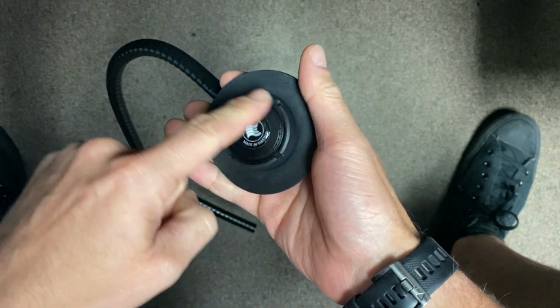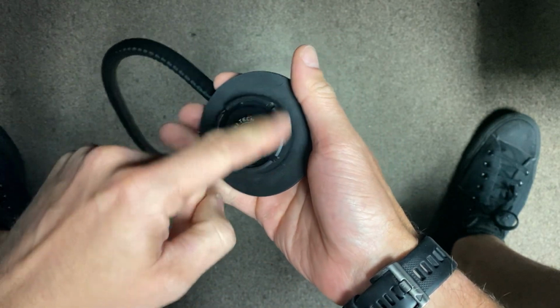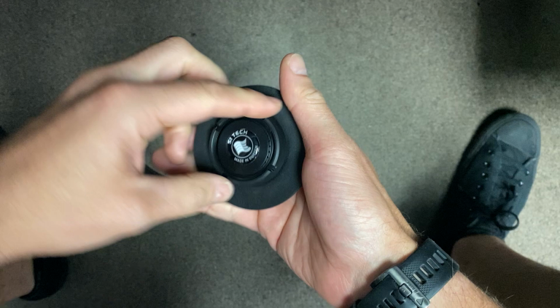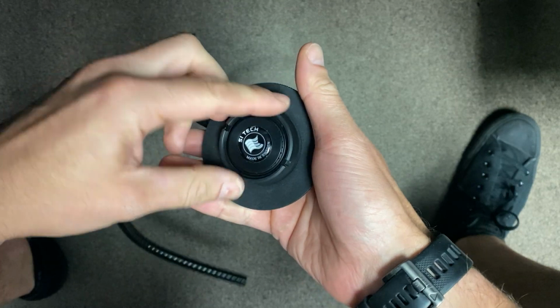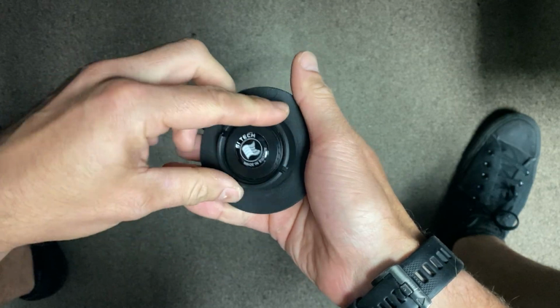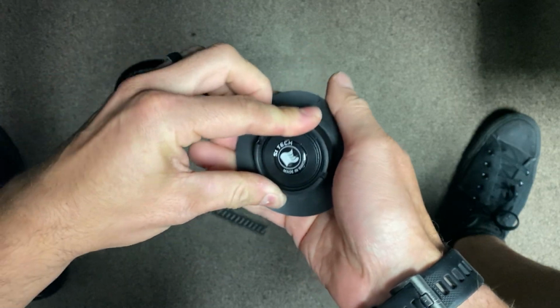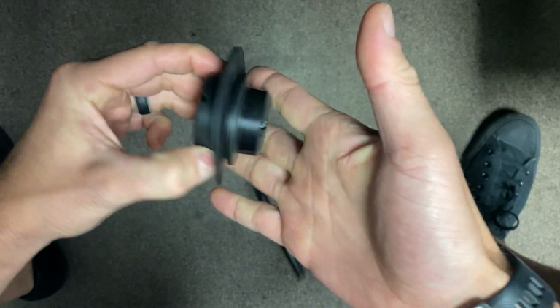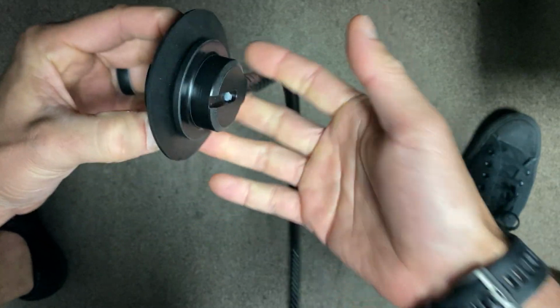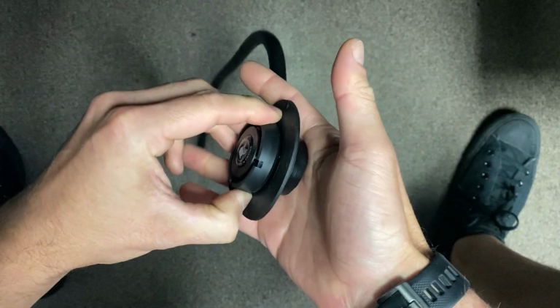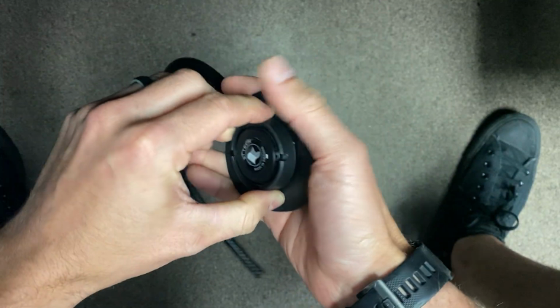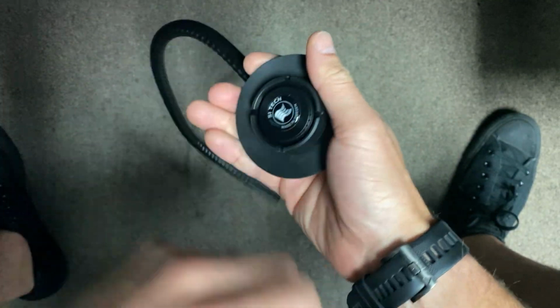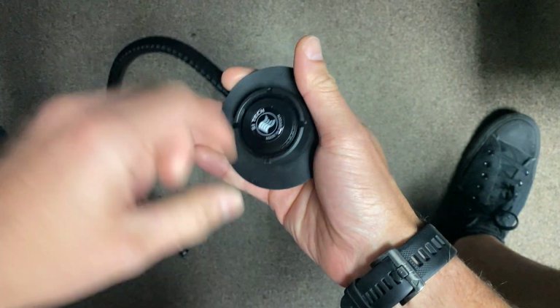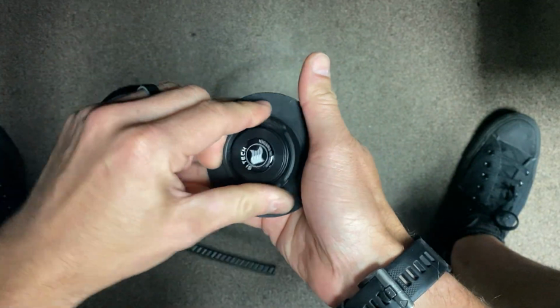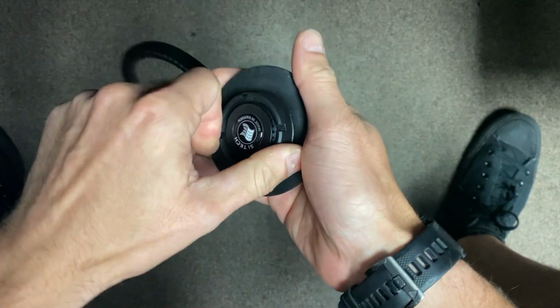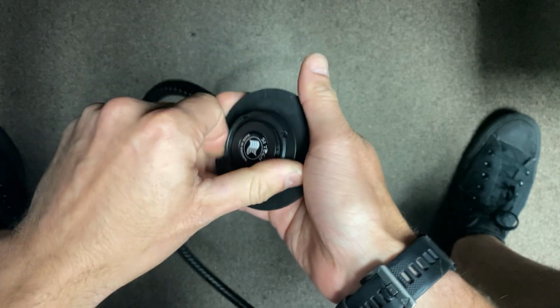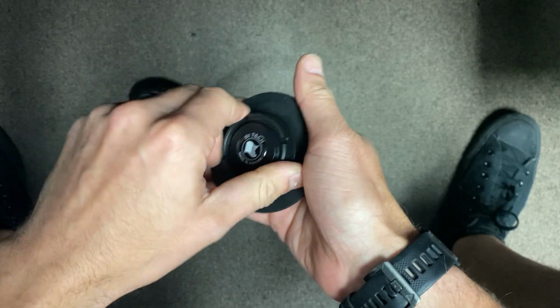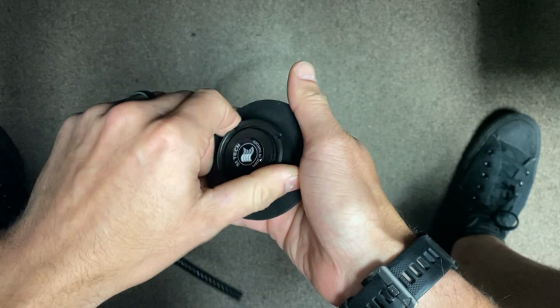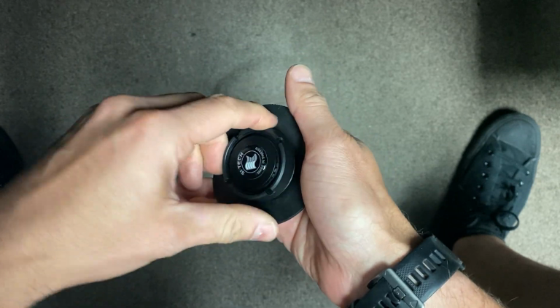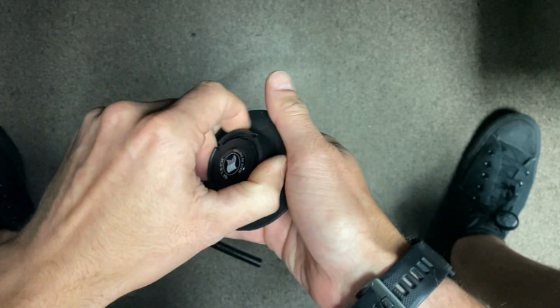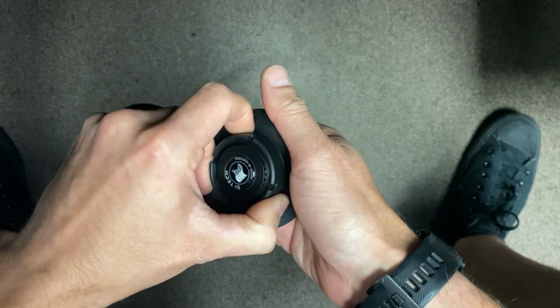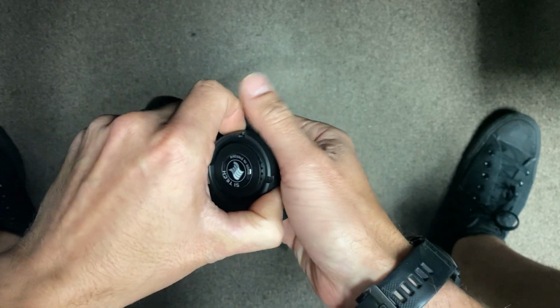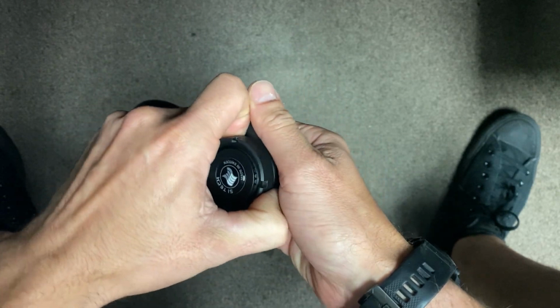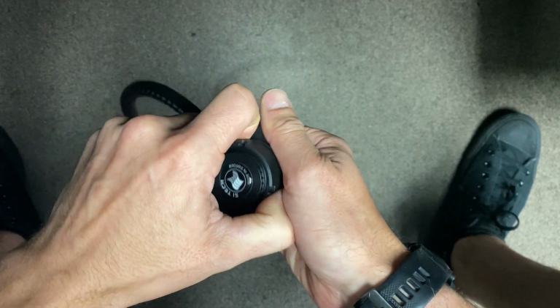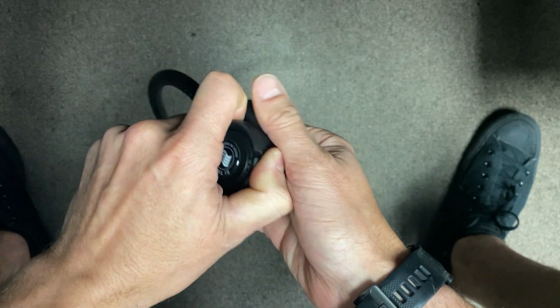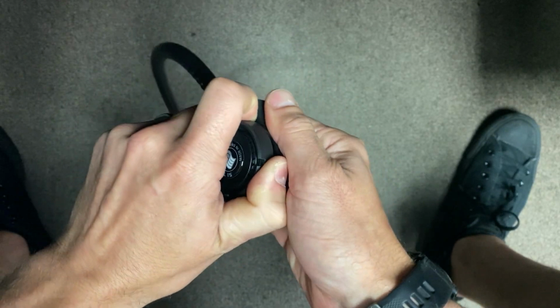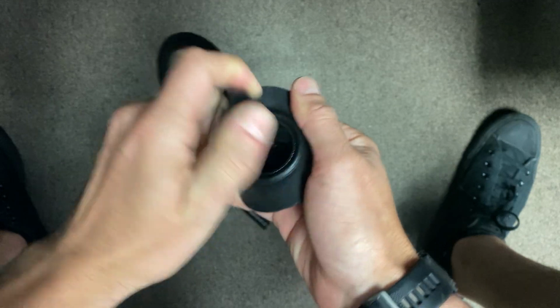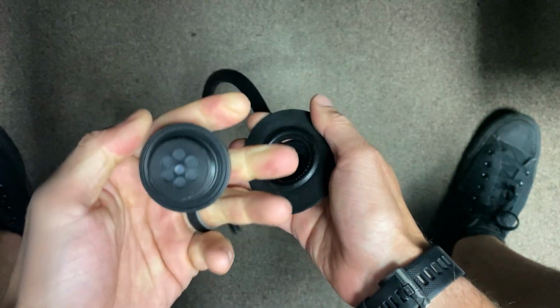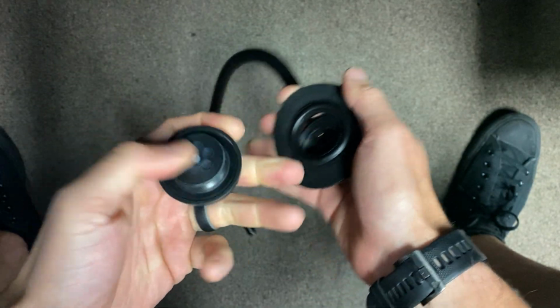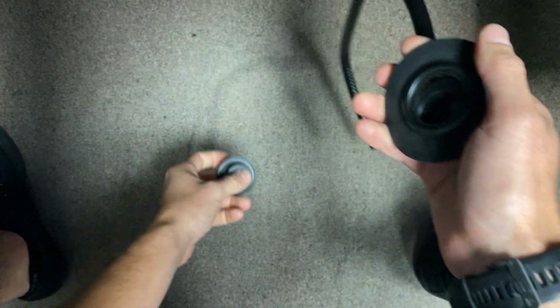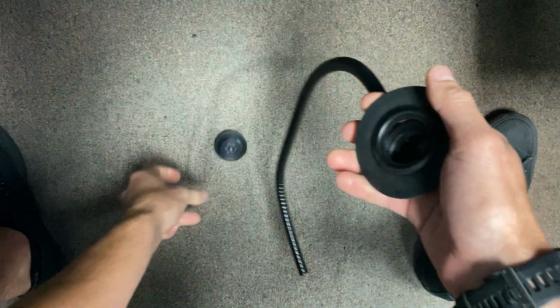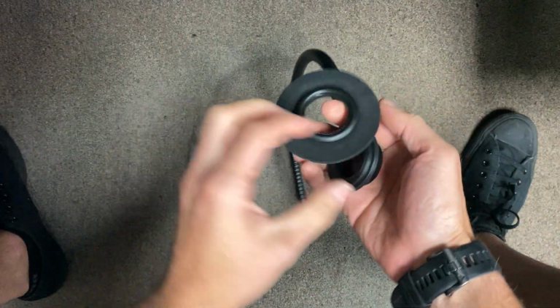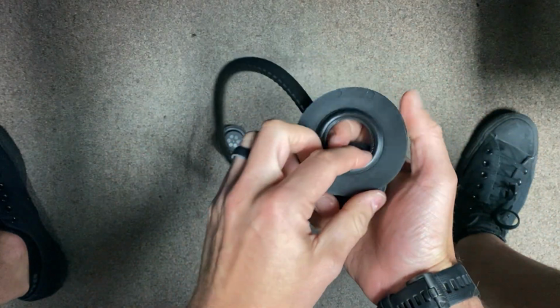This outer cap has some notches — you can hold the inside cap real nice and tight and twist that off. They do come with a metal tool as well, you can use that. So that piece is off.